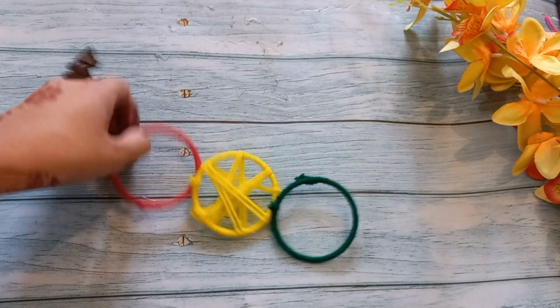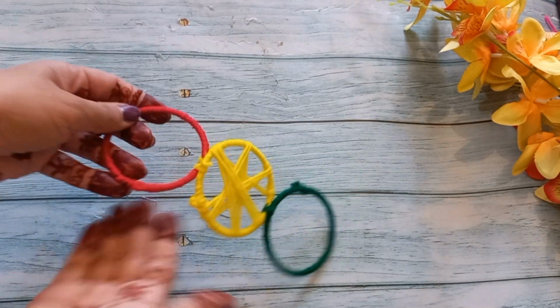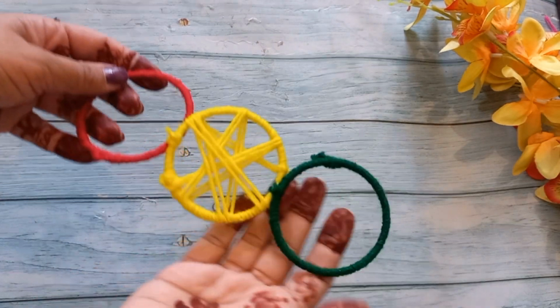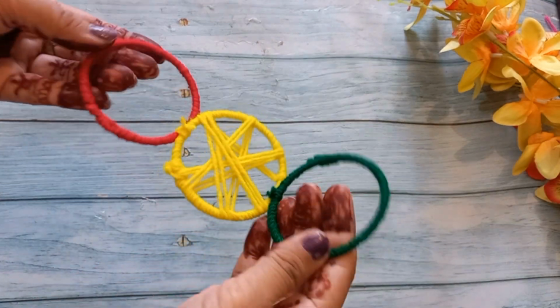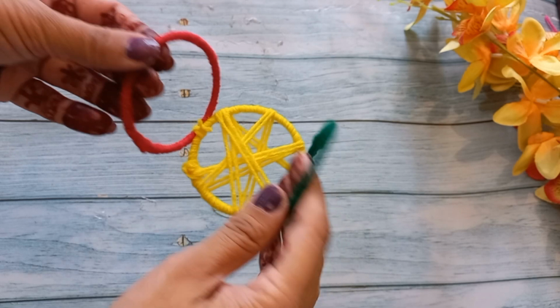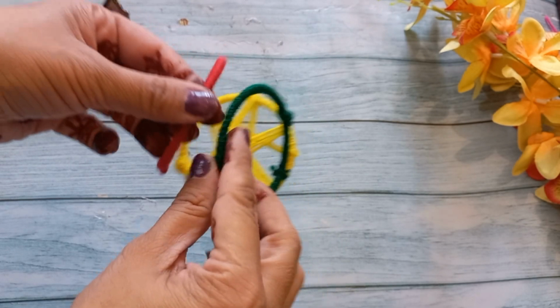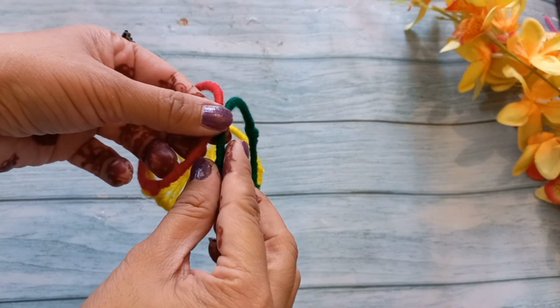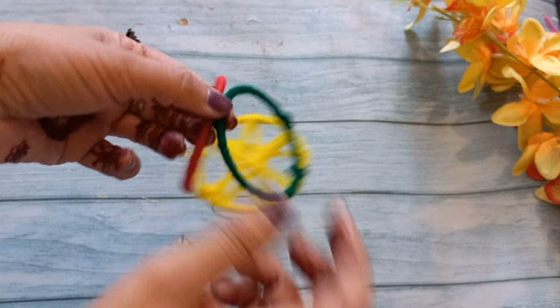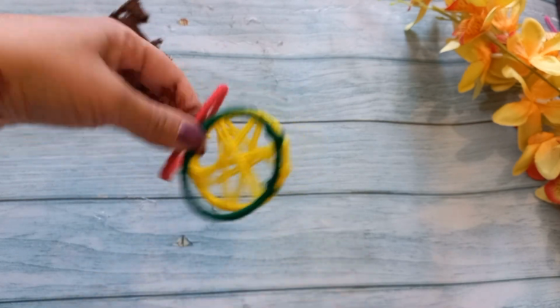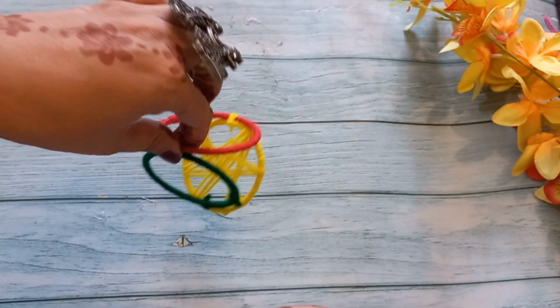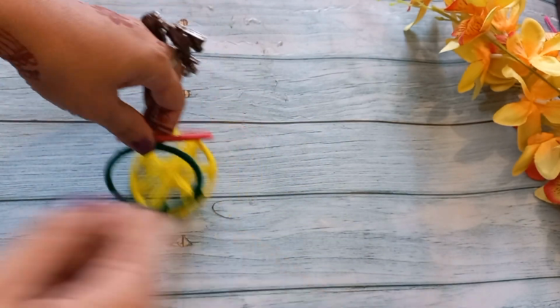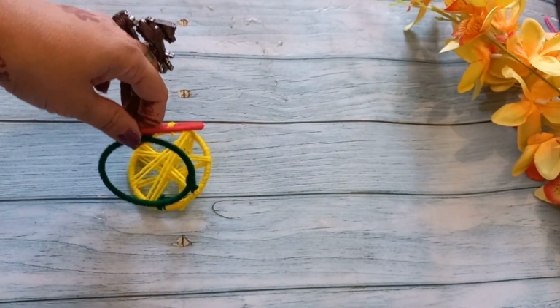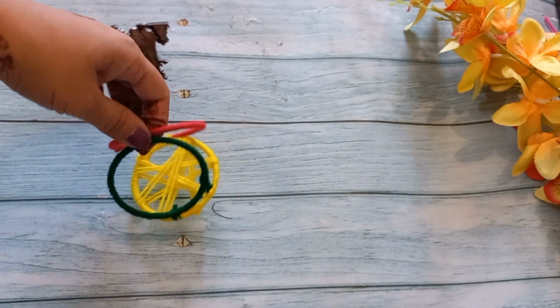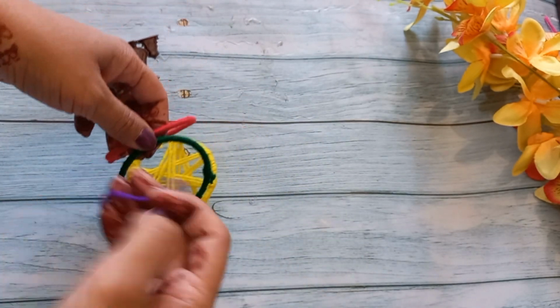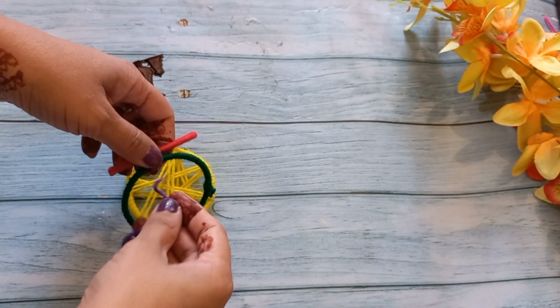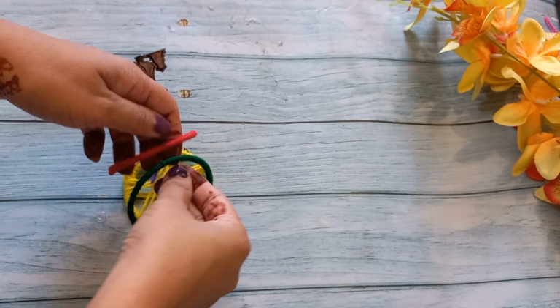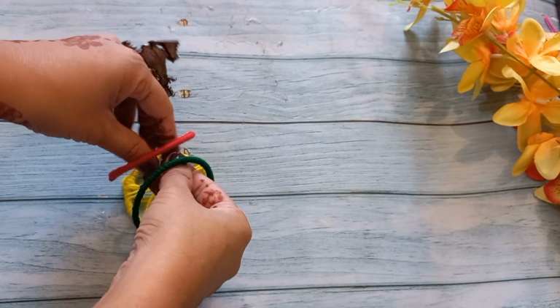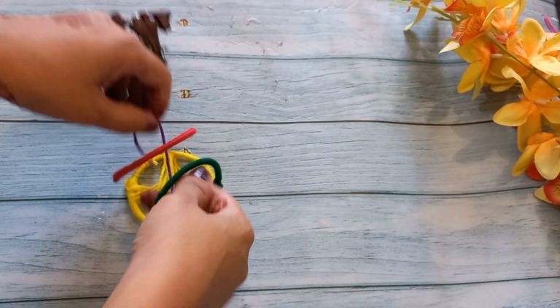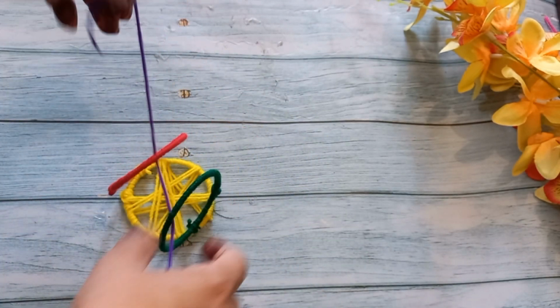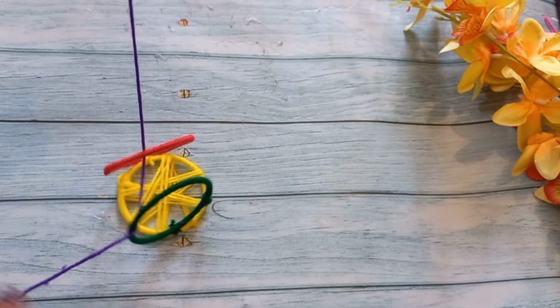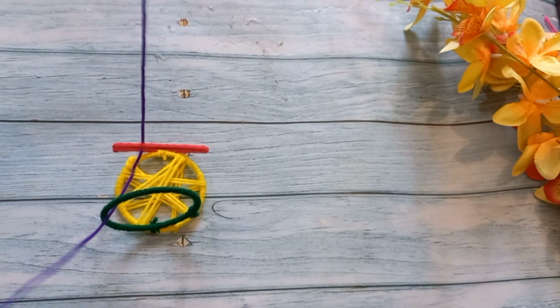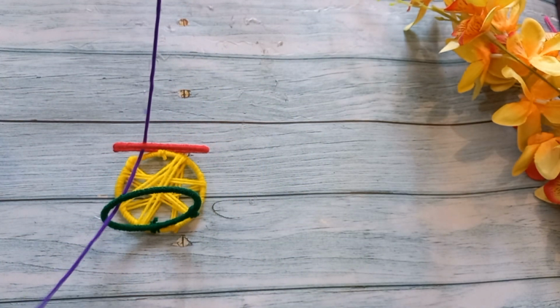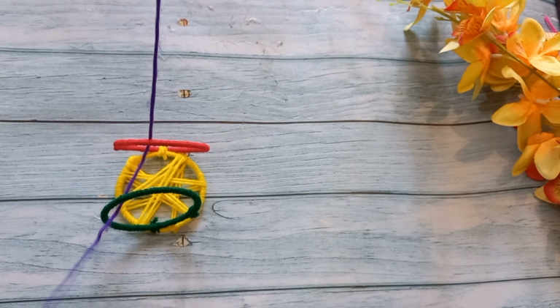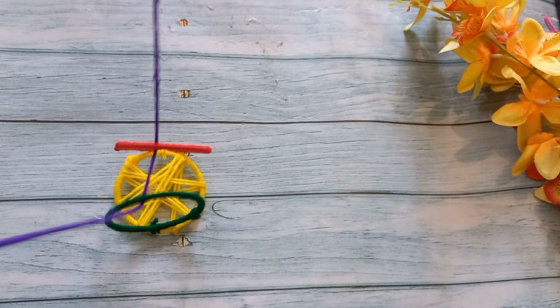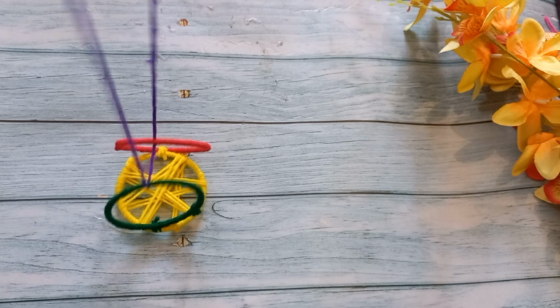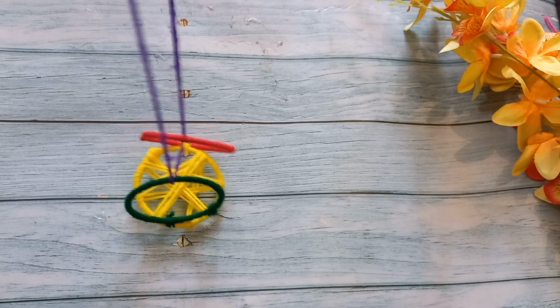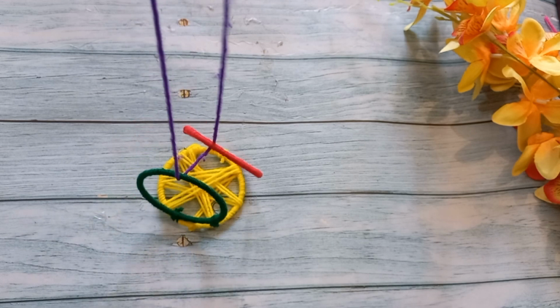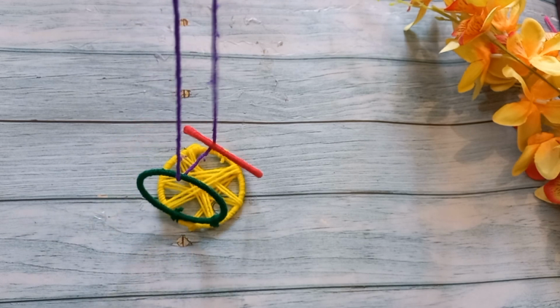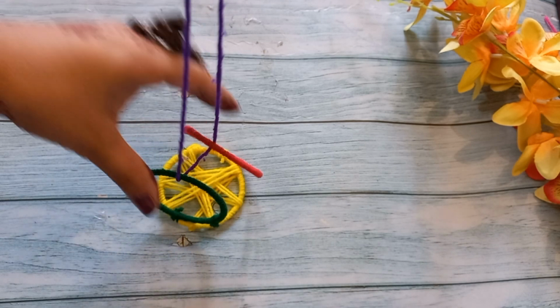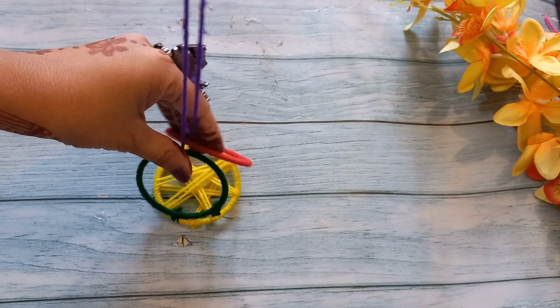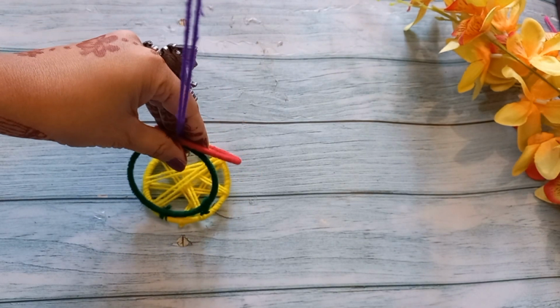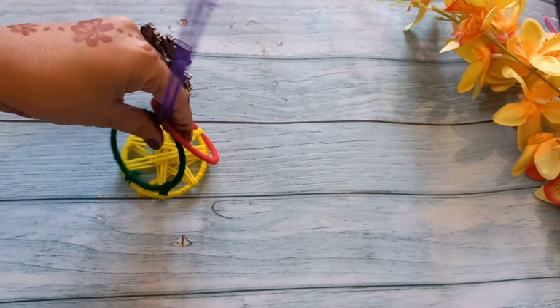This shape is really ready. Now we will close it together and use a wool strip because we will hang it. I will close it together.